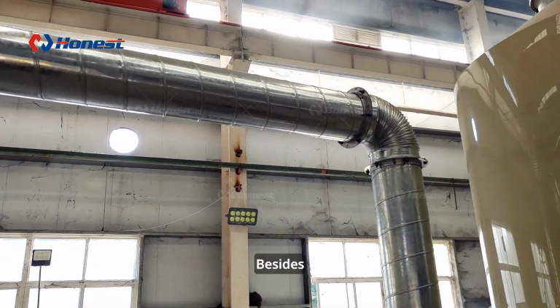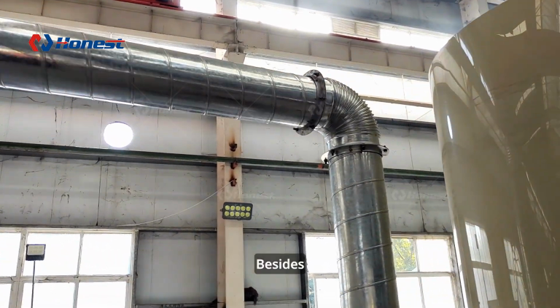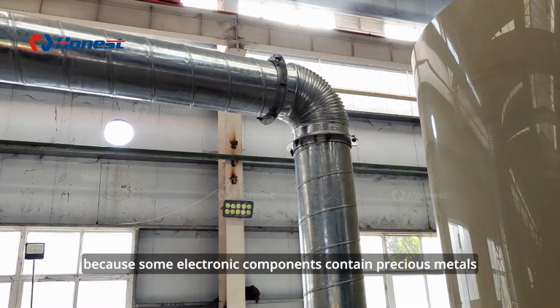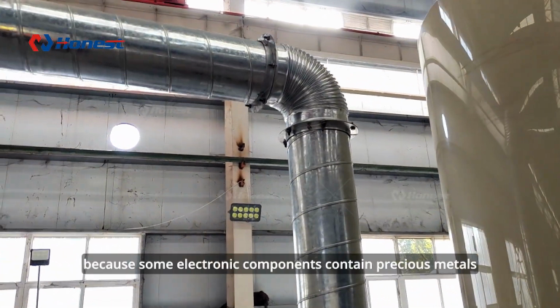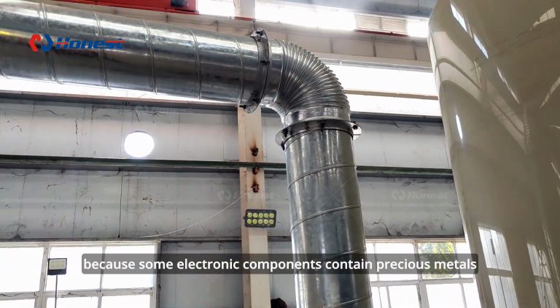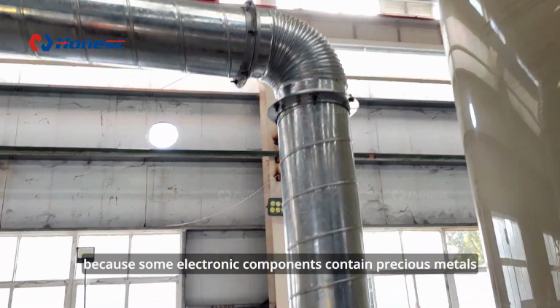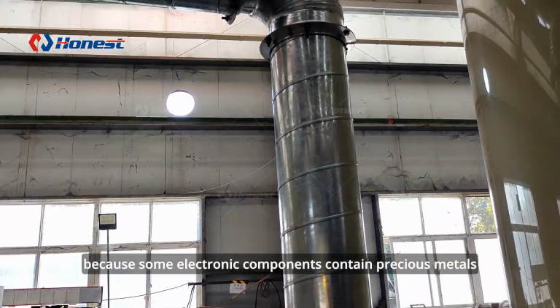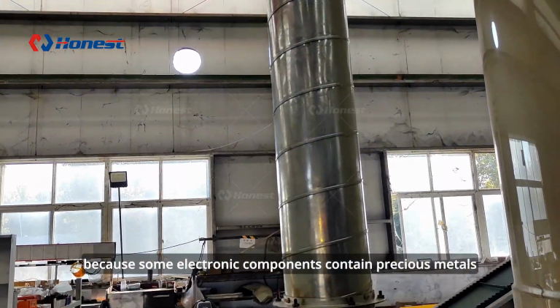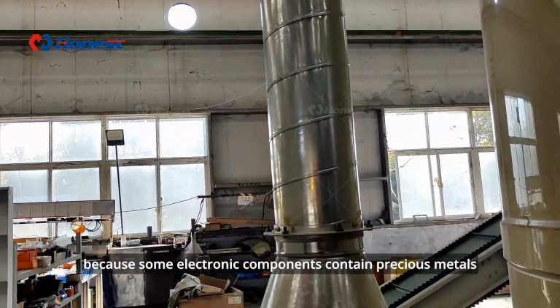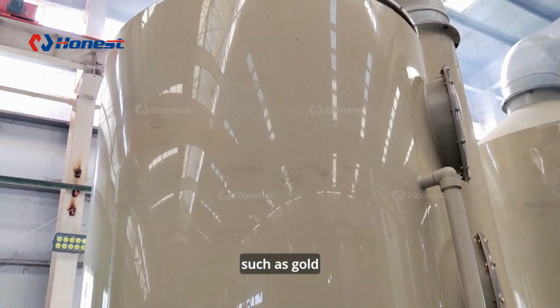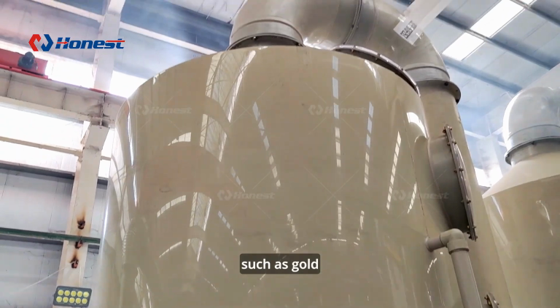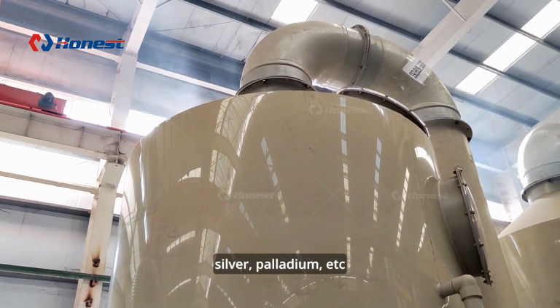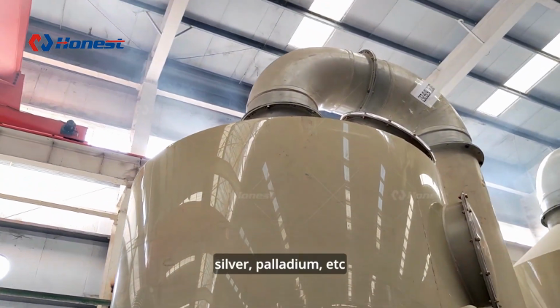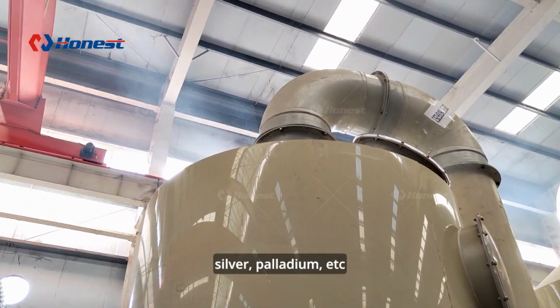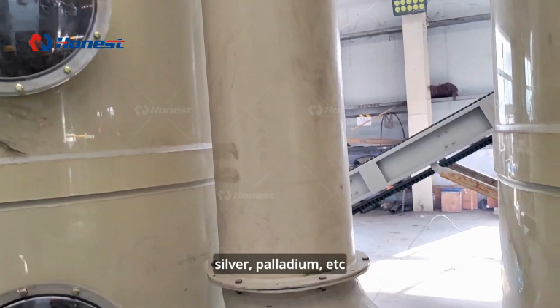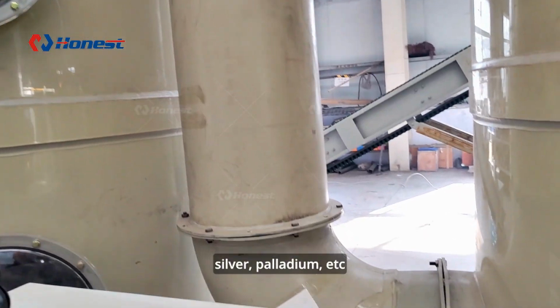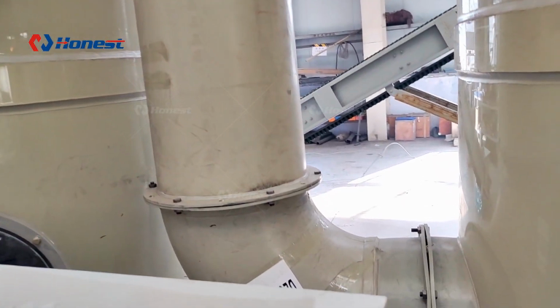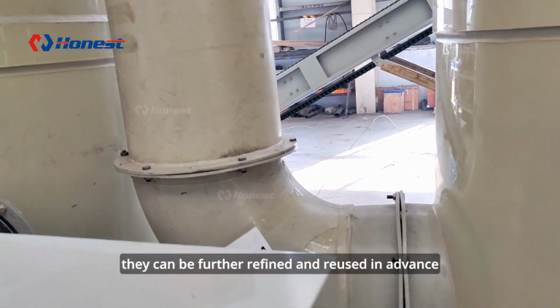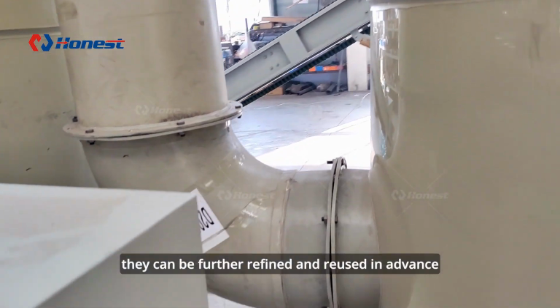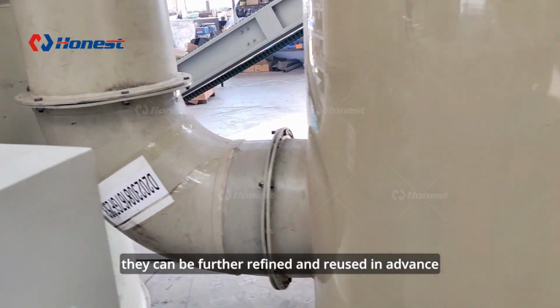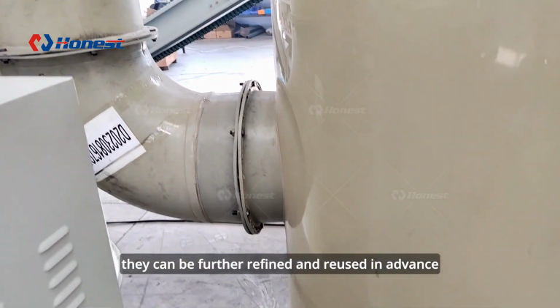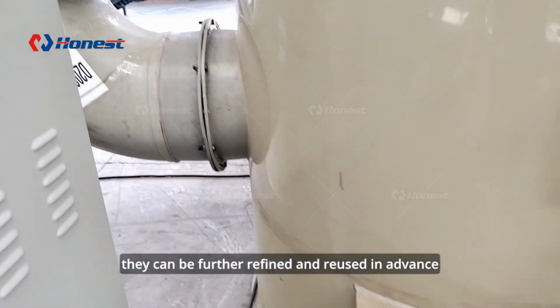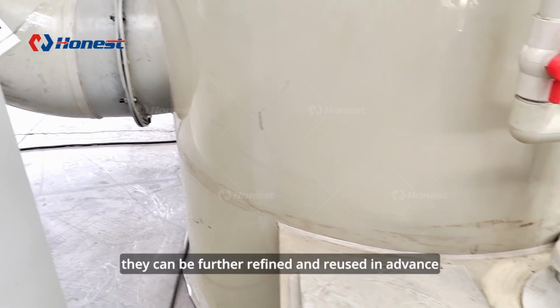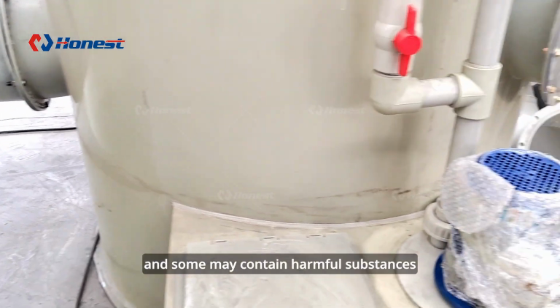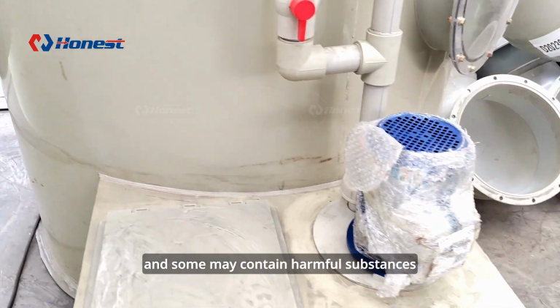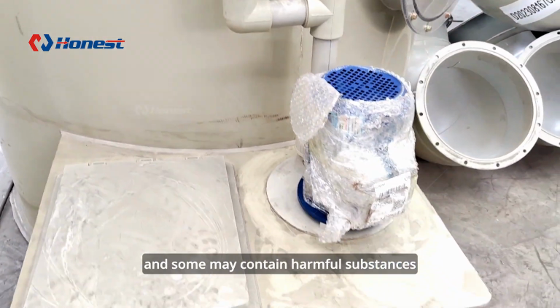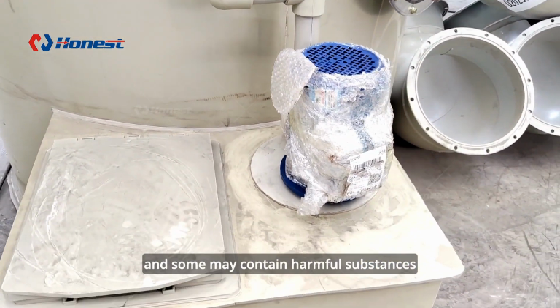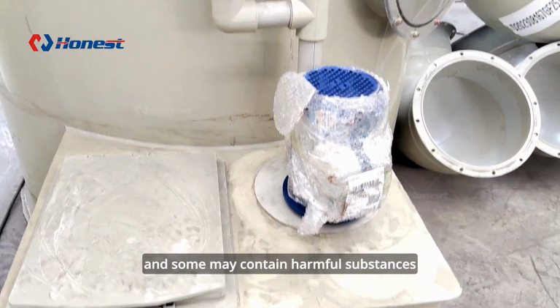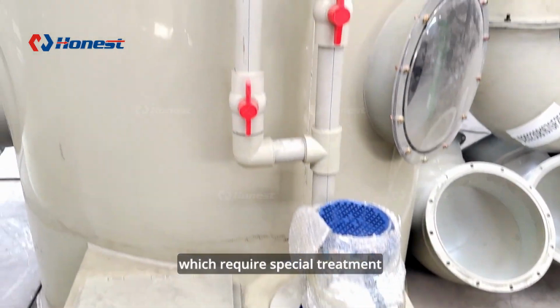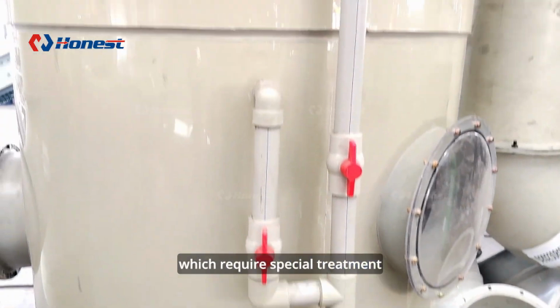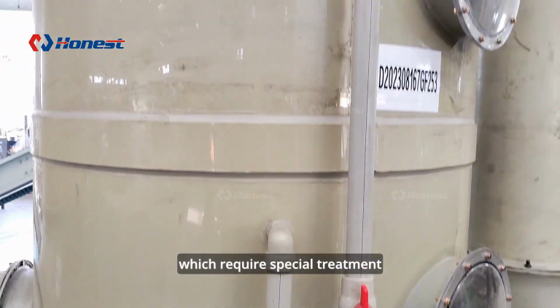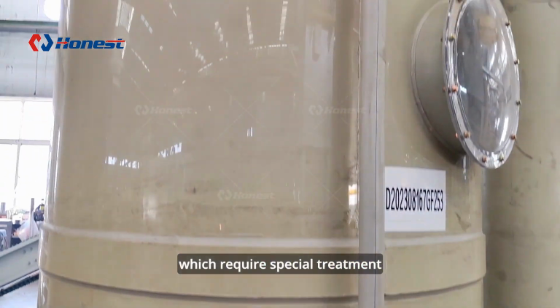Besides, because some electronic components contain precious metals such as gold, silver, and palladium, they can be further refined and reused in advance. Some components may also contain harmful substances, which require special treatment.